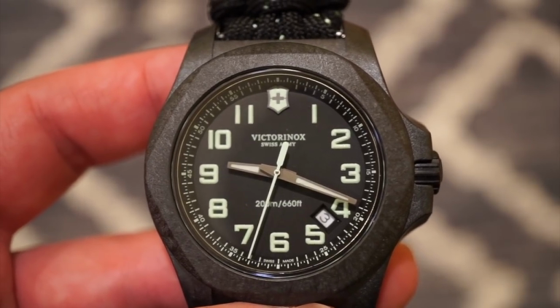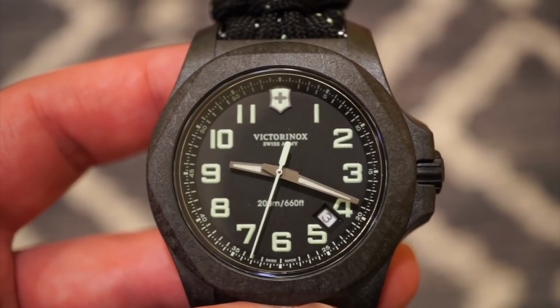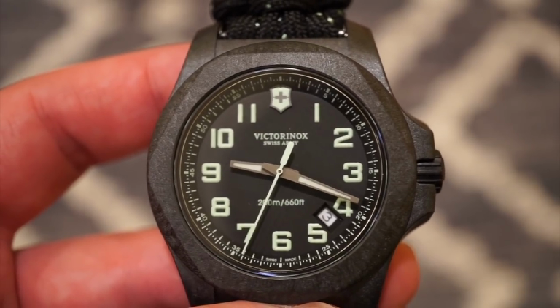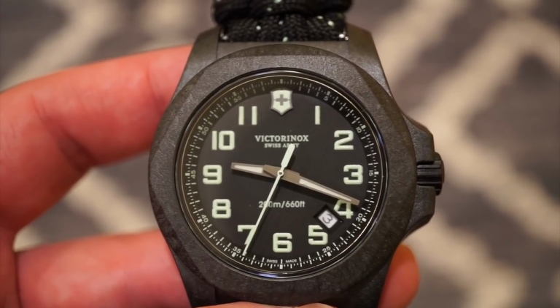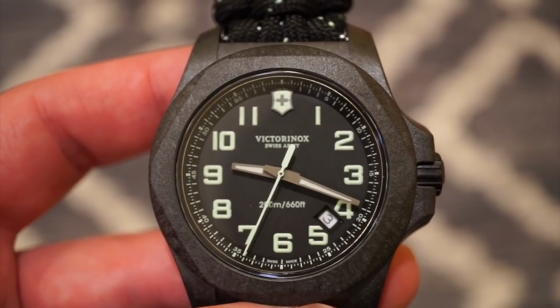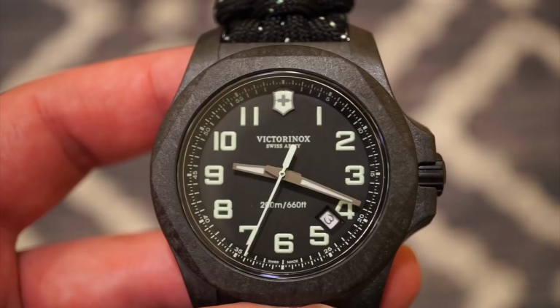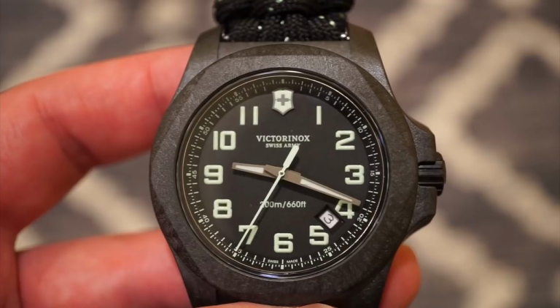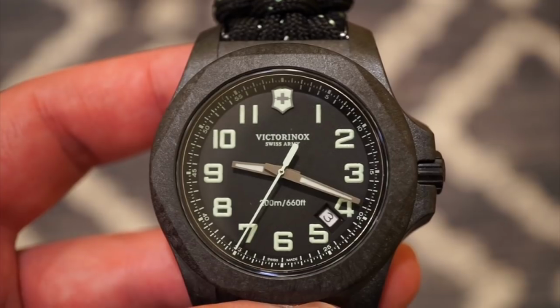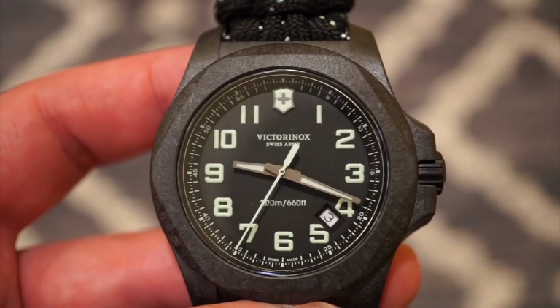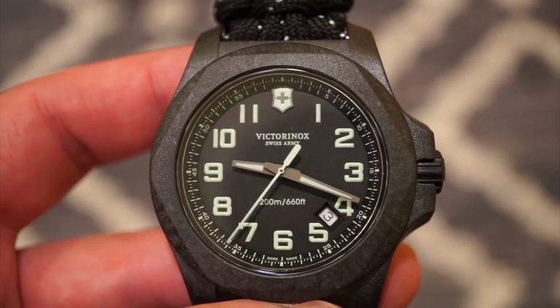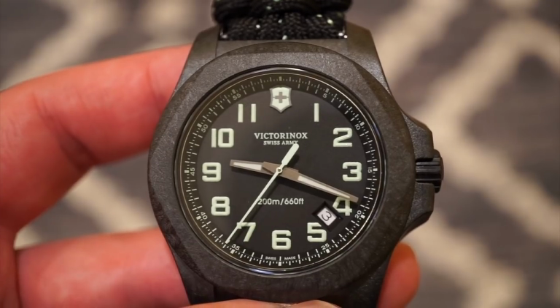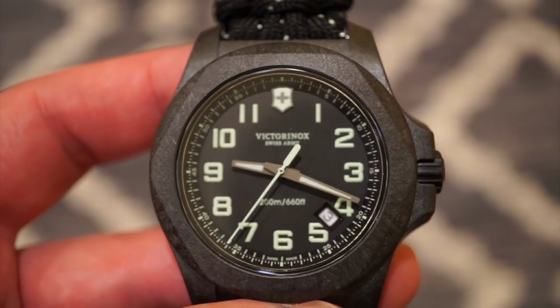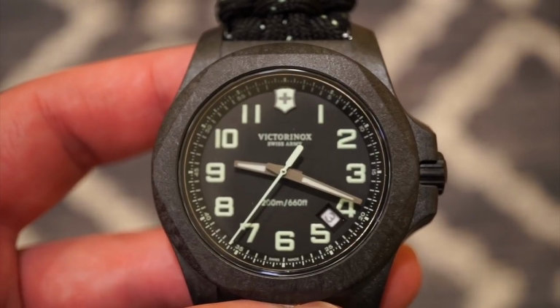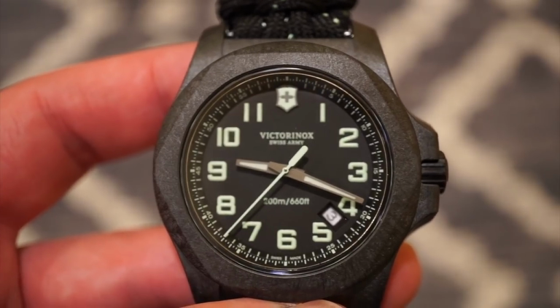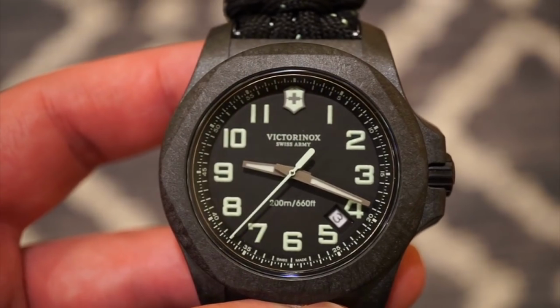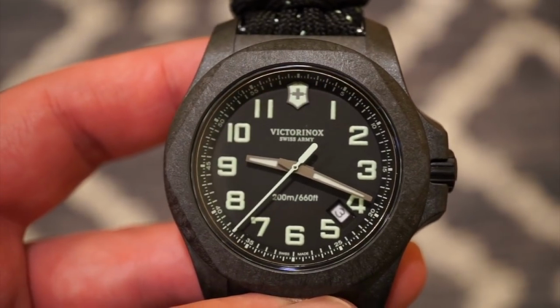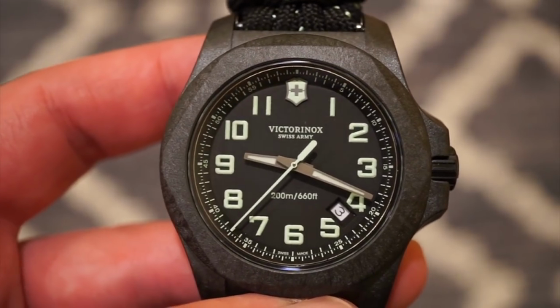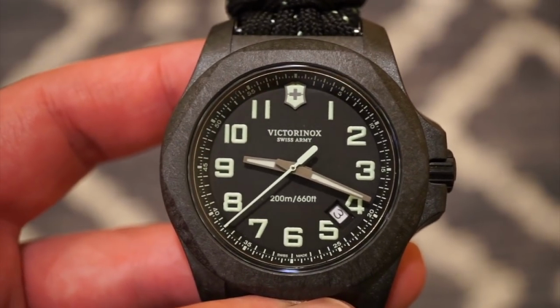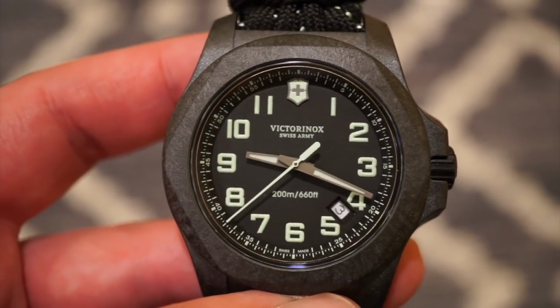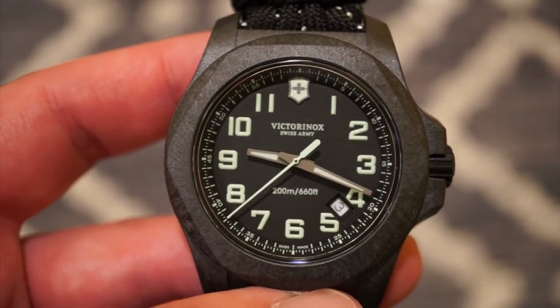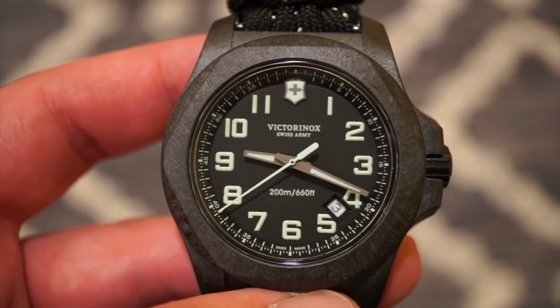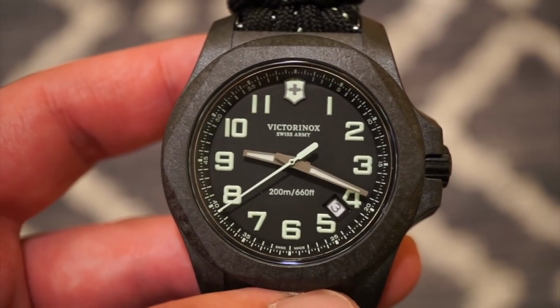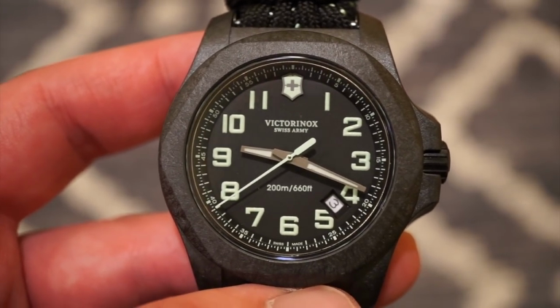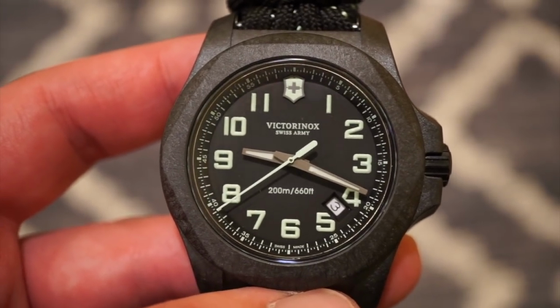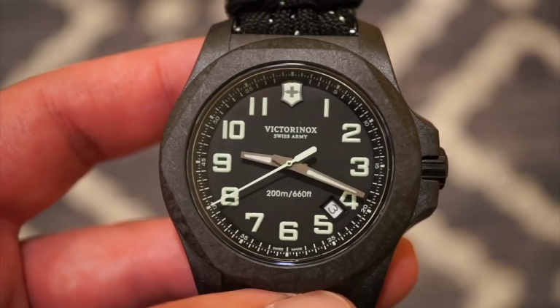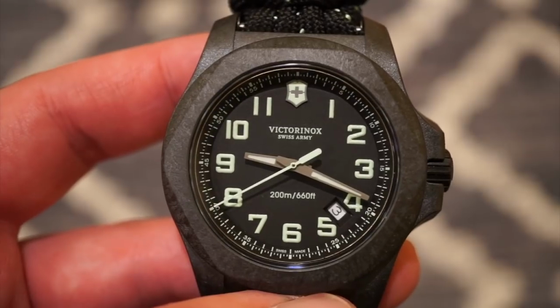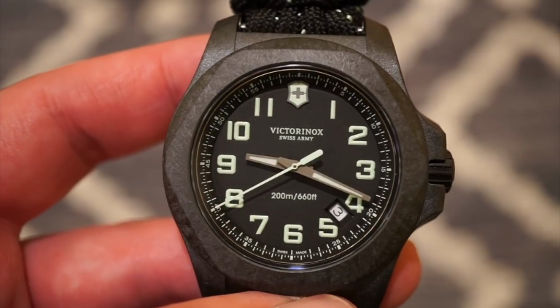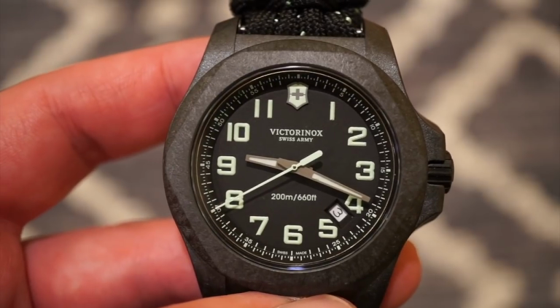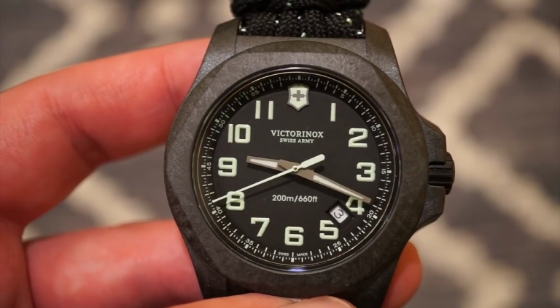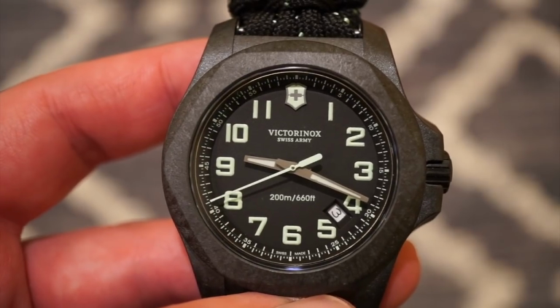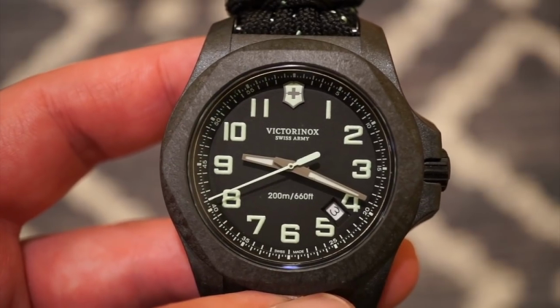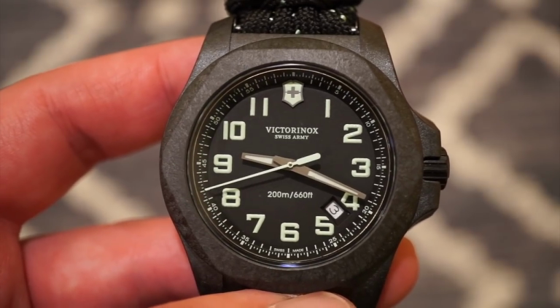The date window has a white background with black numerals — it's definitely legible, and it stays out of the way when you want to take a quick glance at your wrist and read the exact time at any given moment.